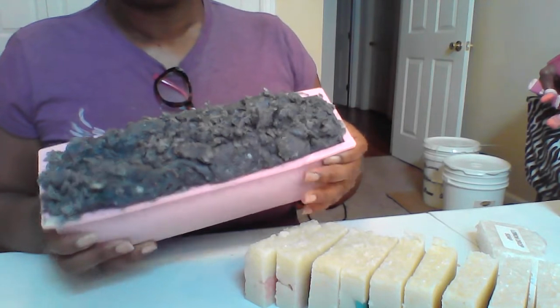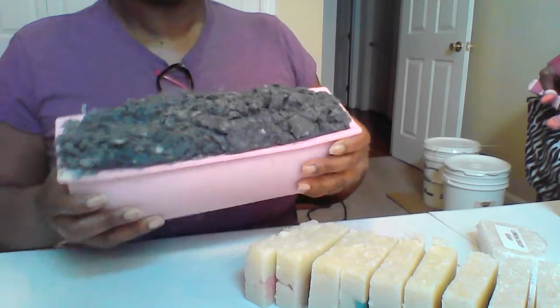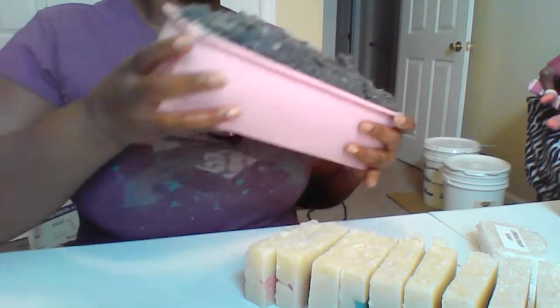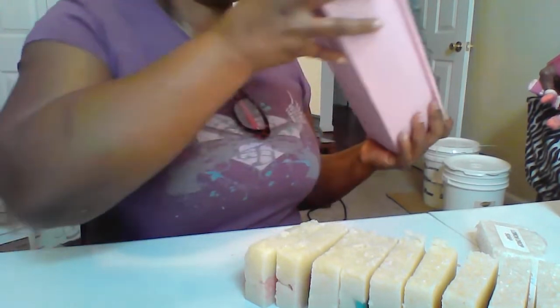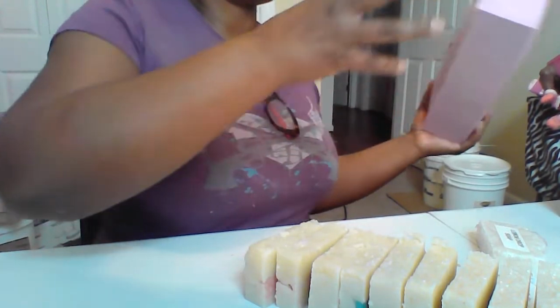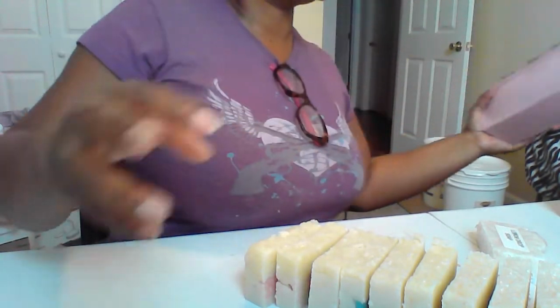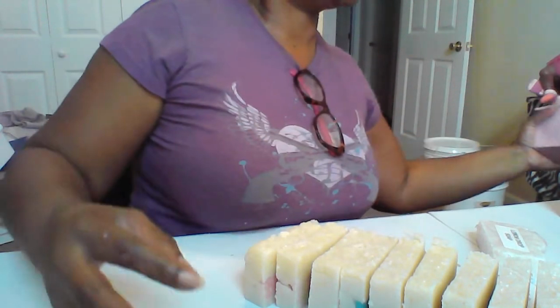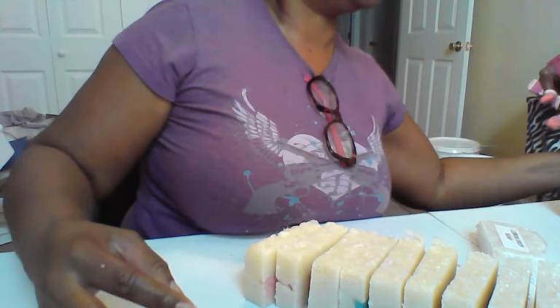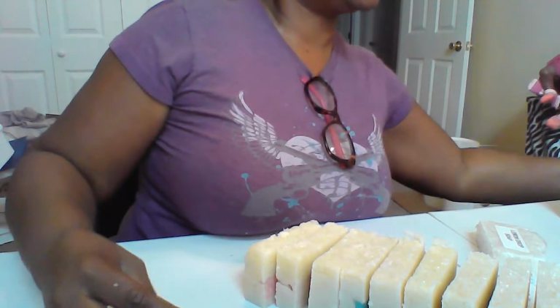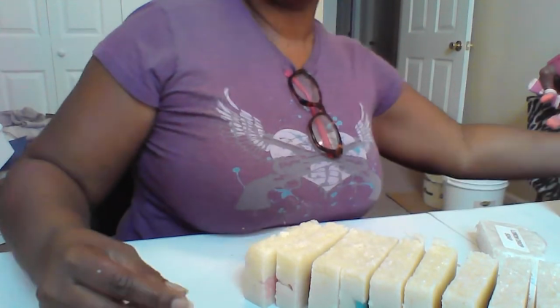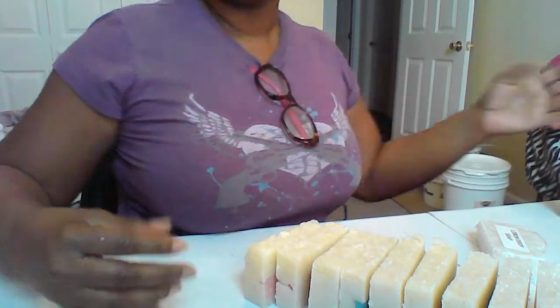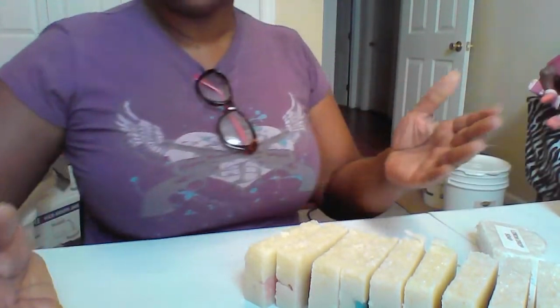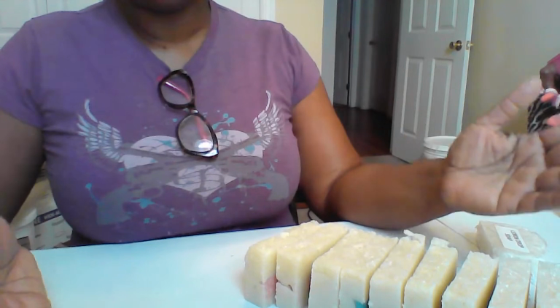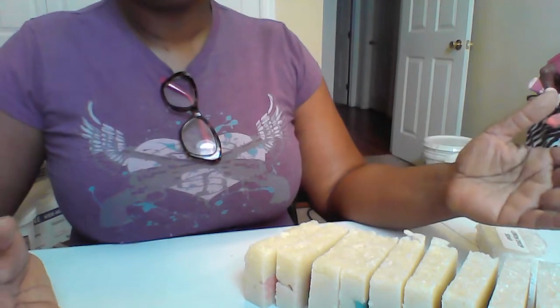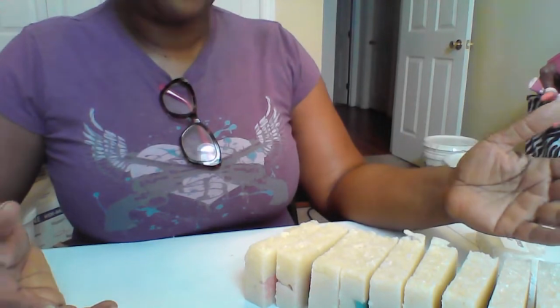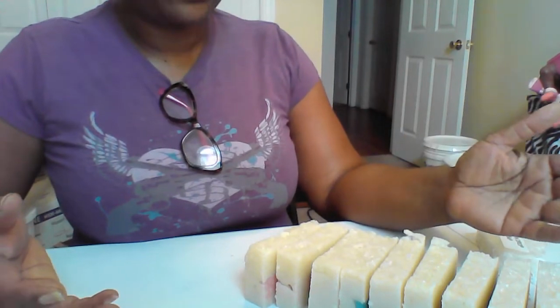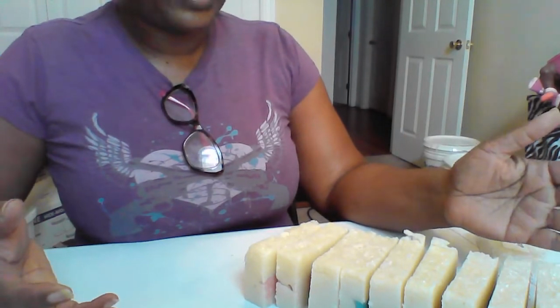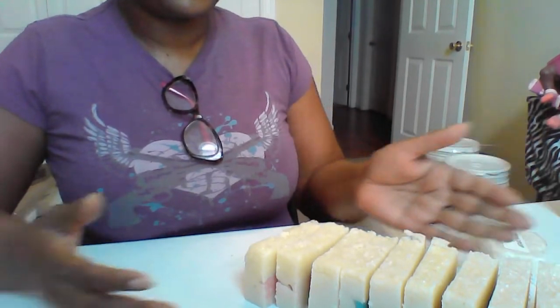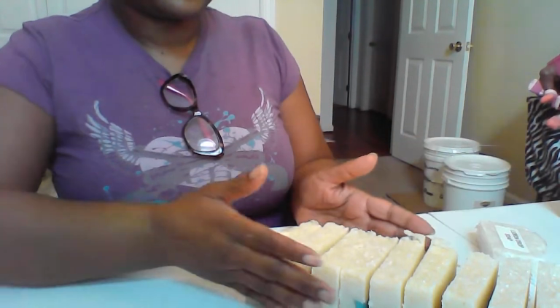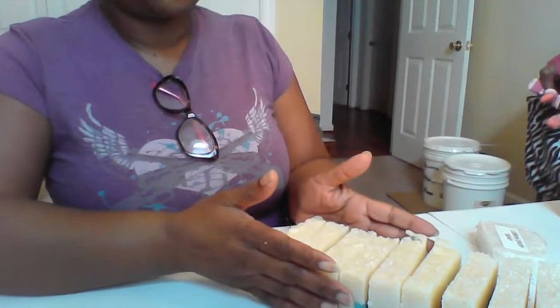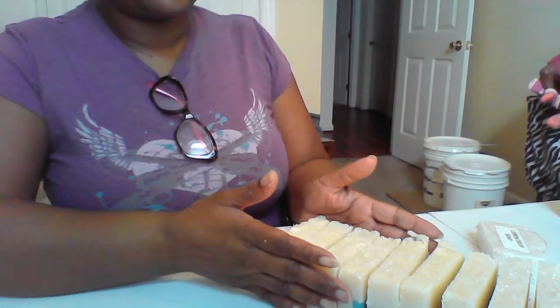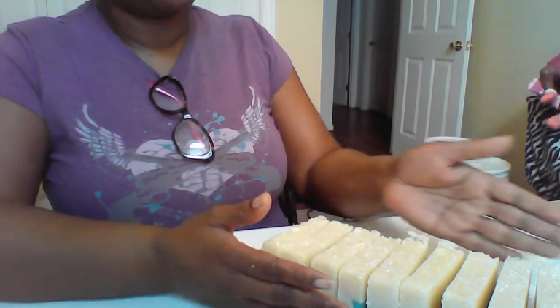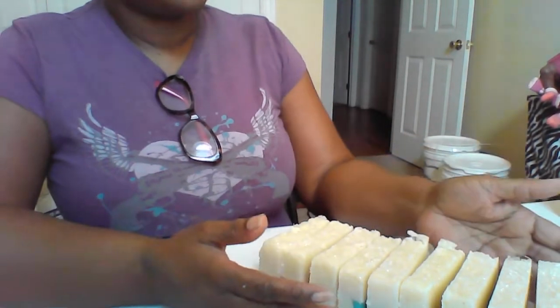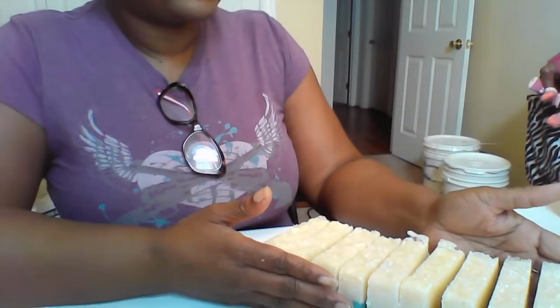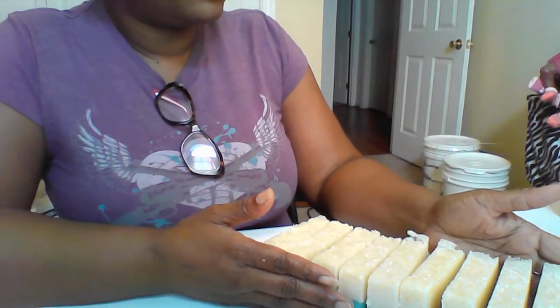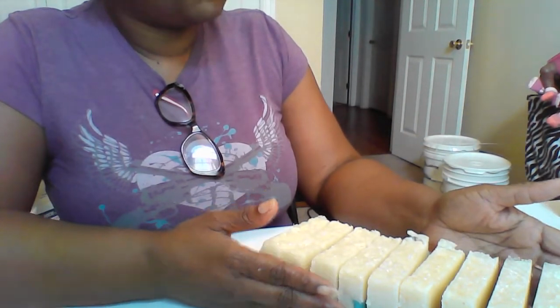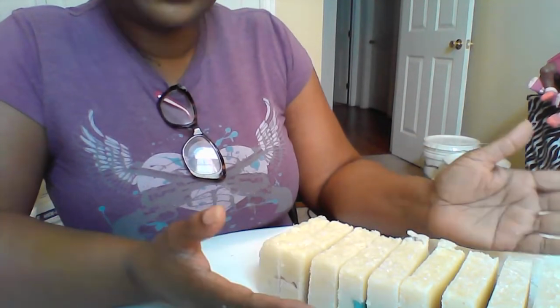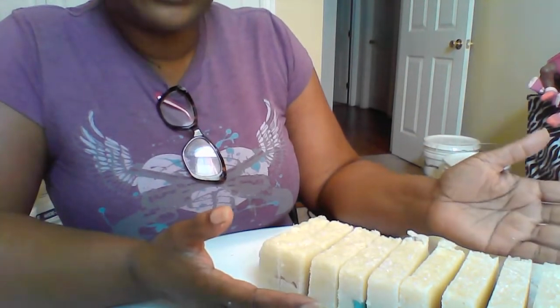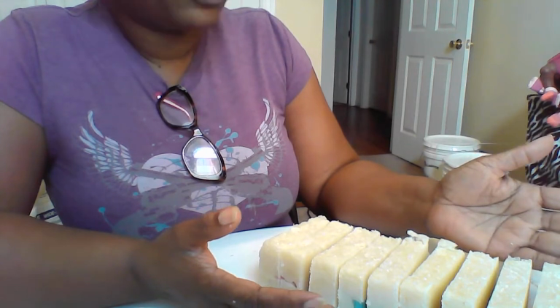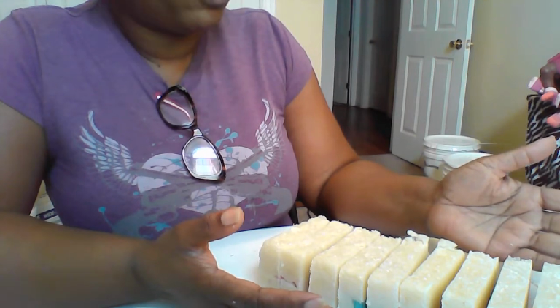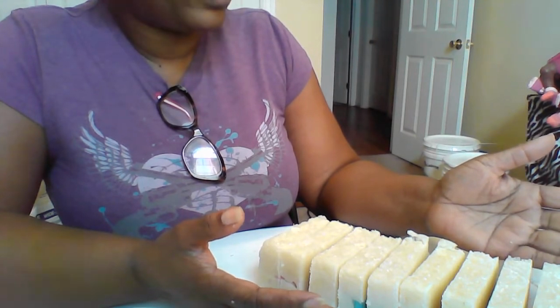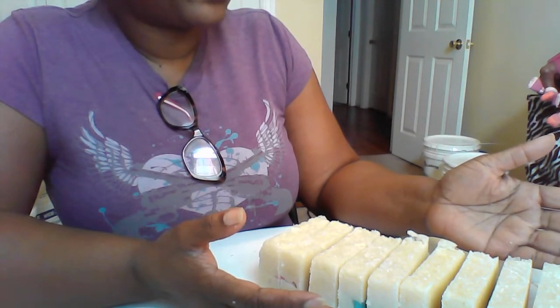I like the rough look in my soaps. I like it to look like it's homemade natural soap. I like the naturalness of it, the roughness of the look. I really like that.